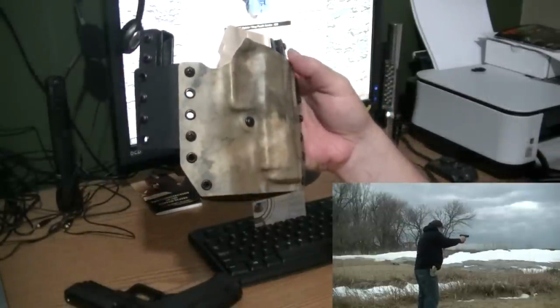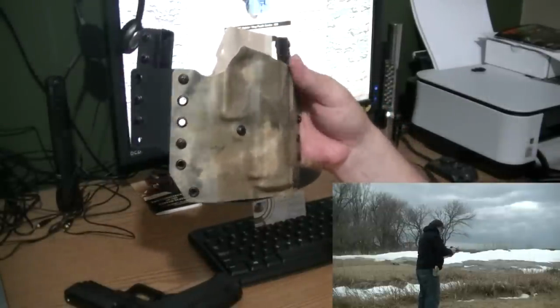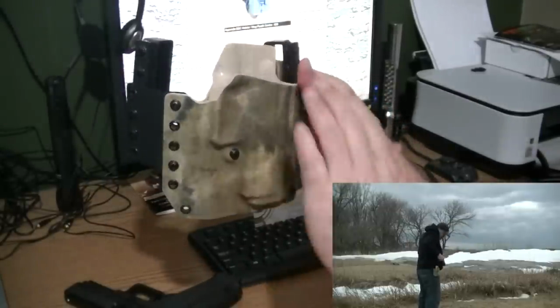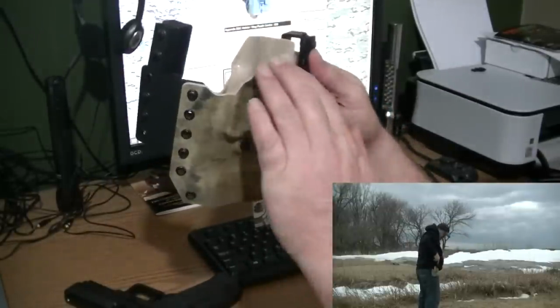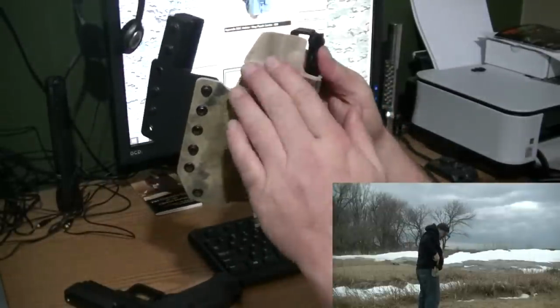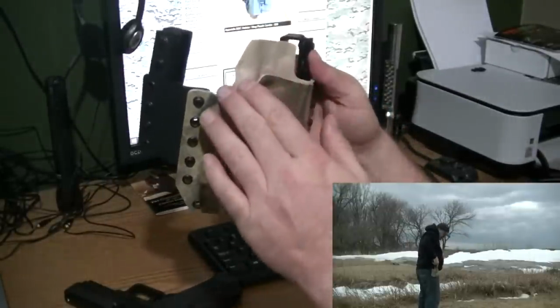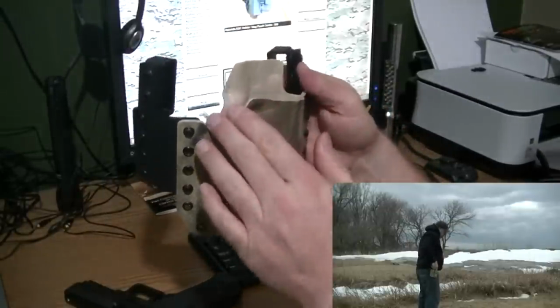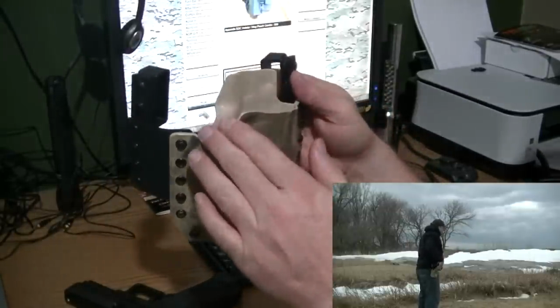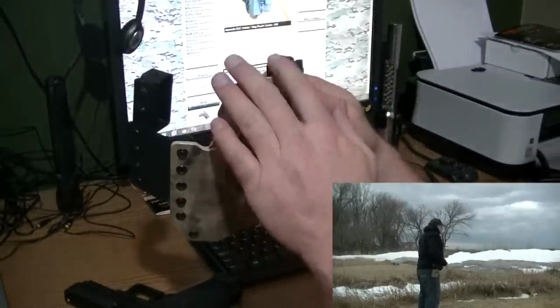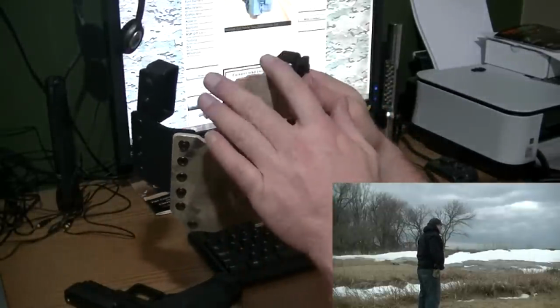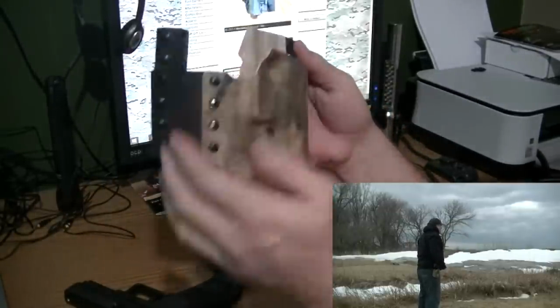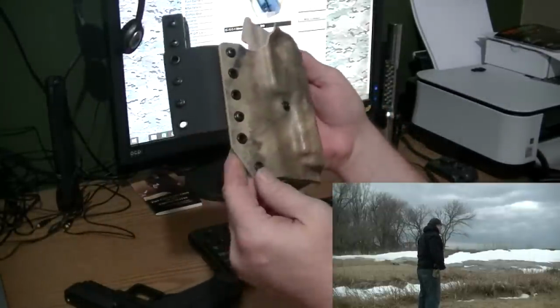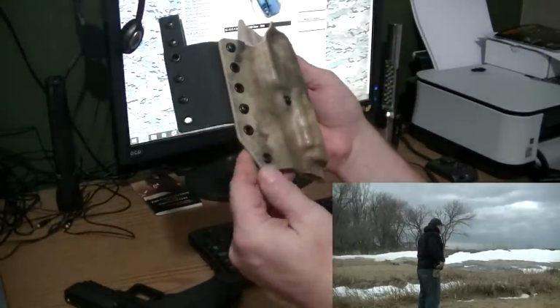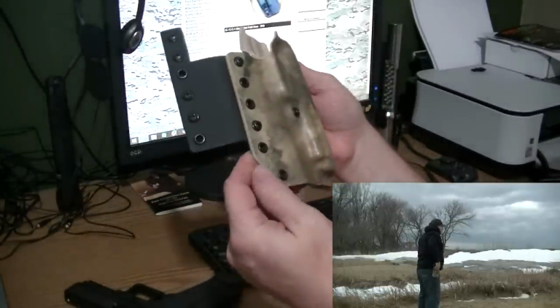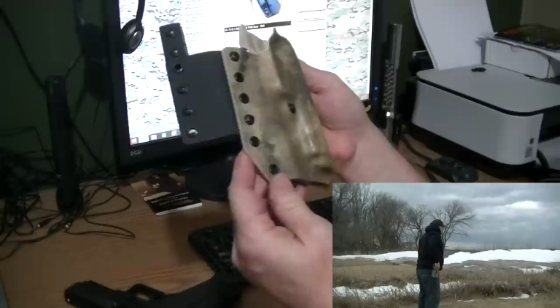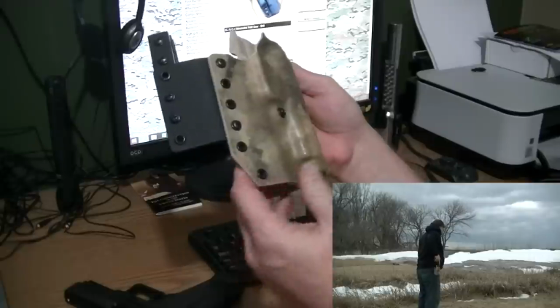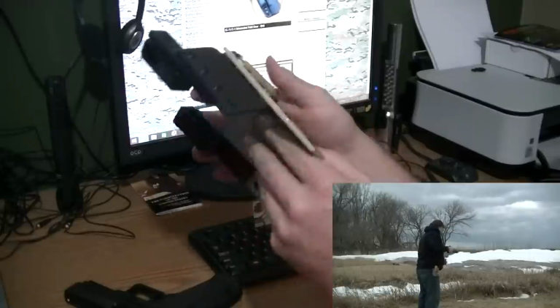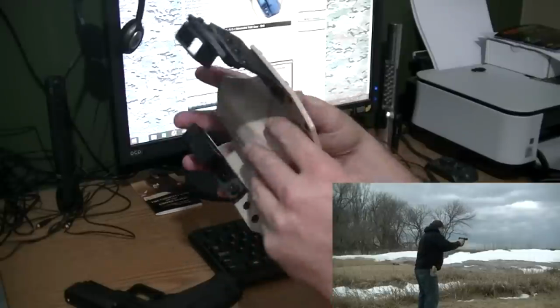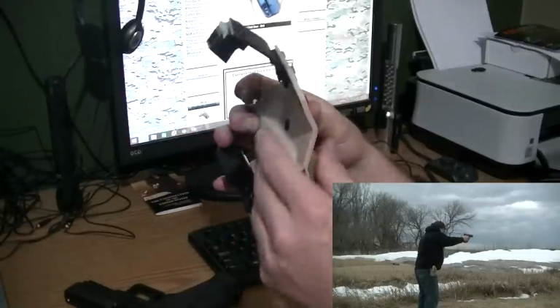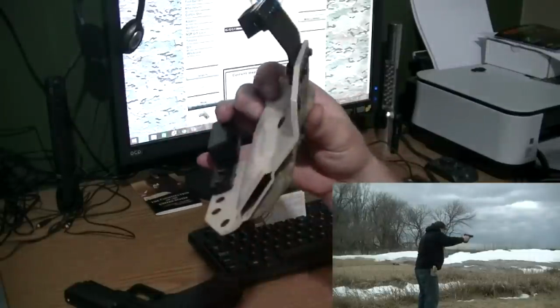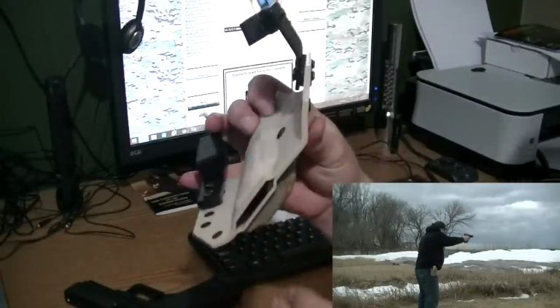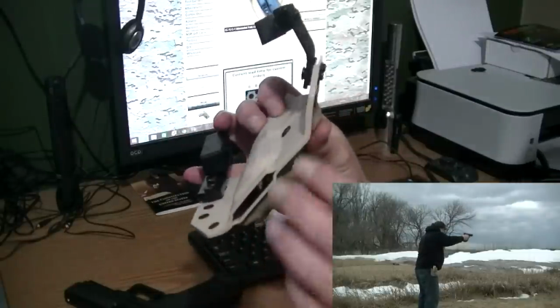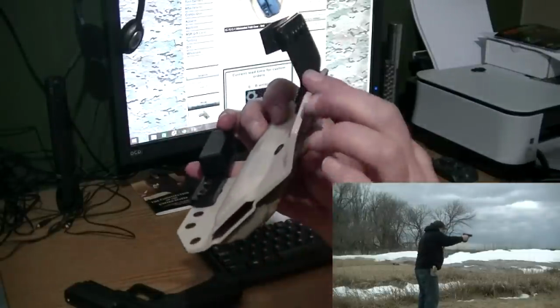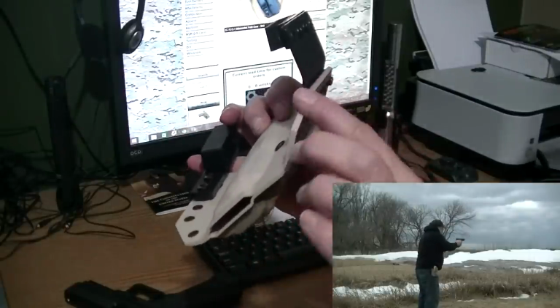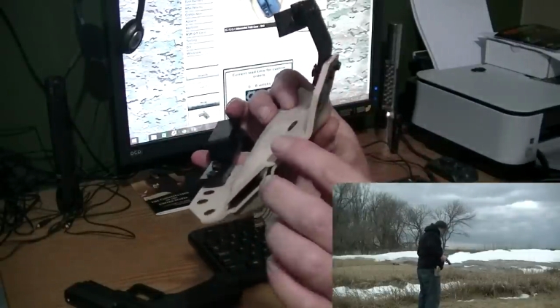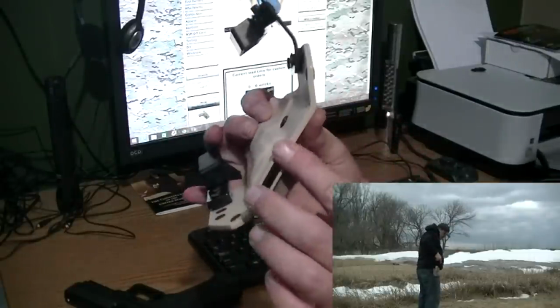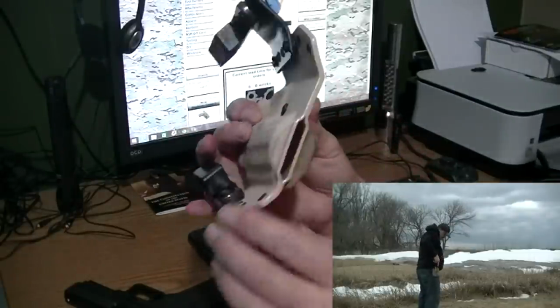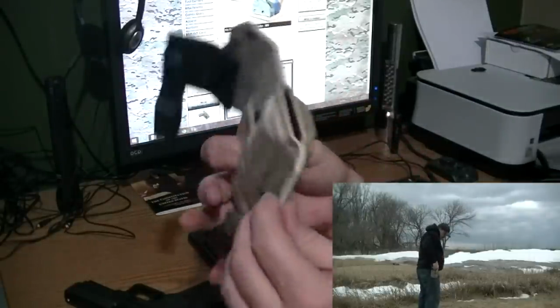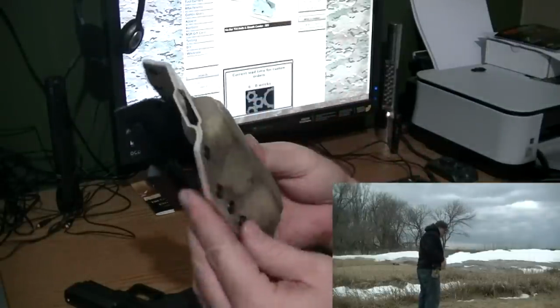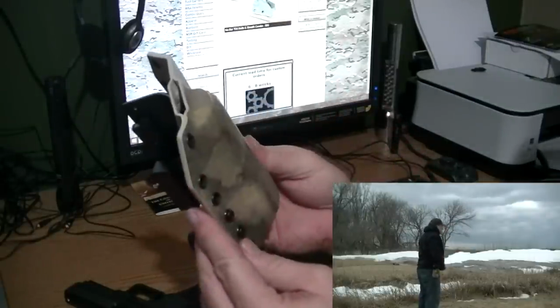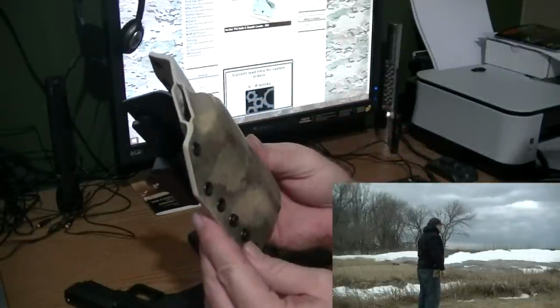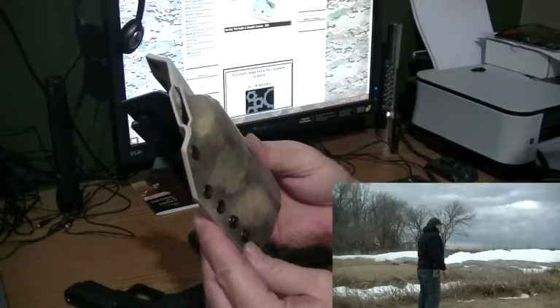When I look at it, the corners are all nicely rounded — nothing to catch on anything. The Kydex molds into itself quite nicely on there.